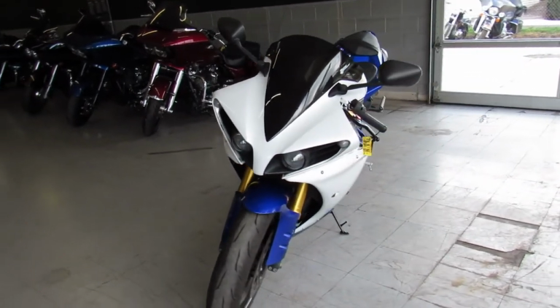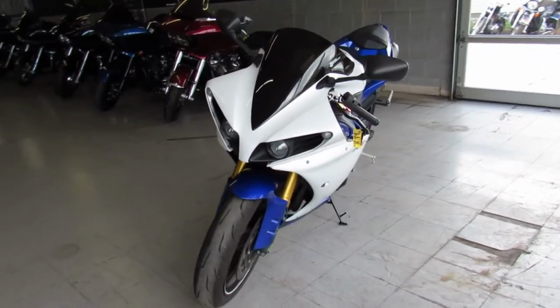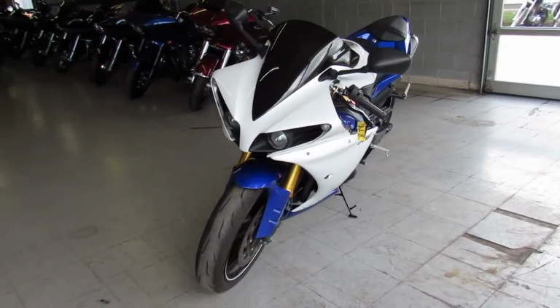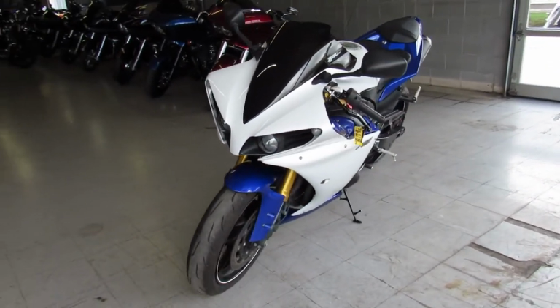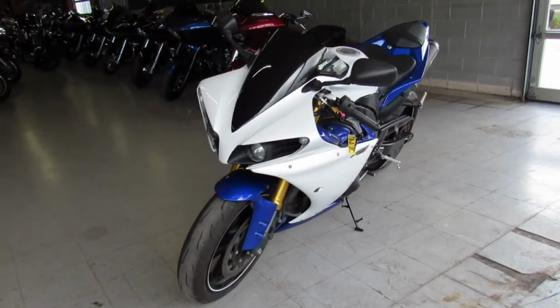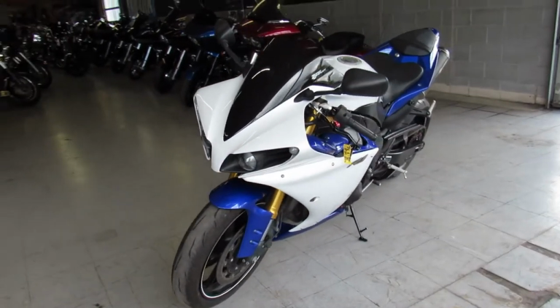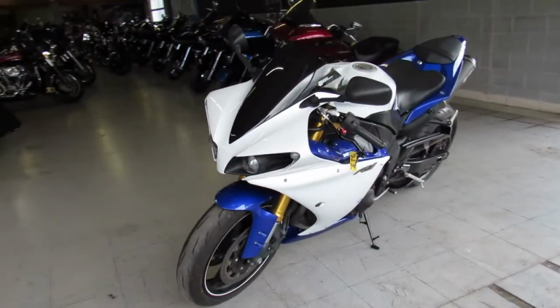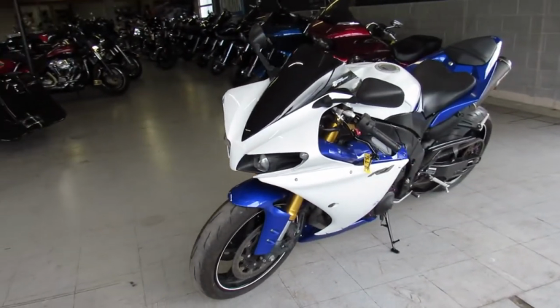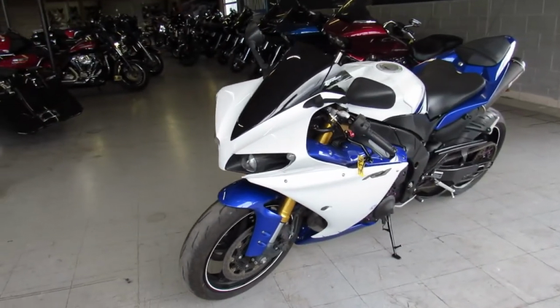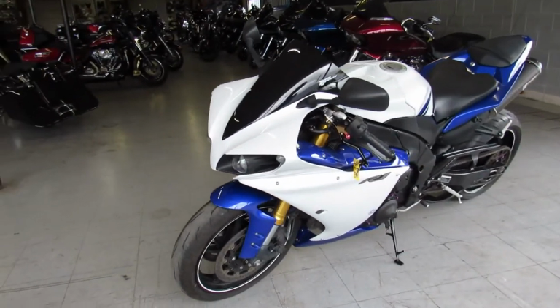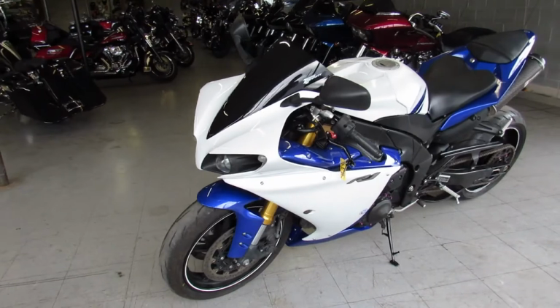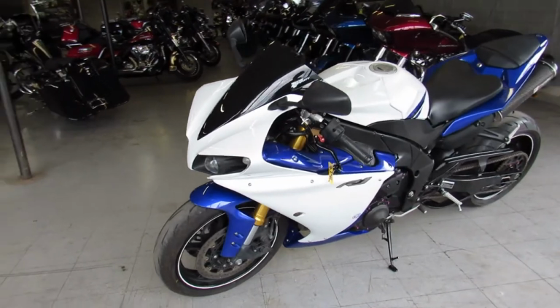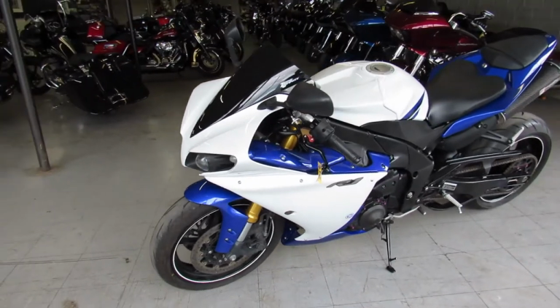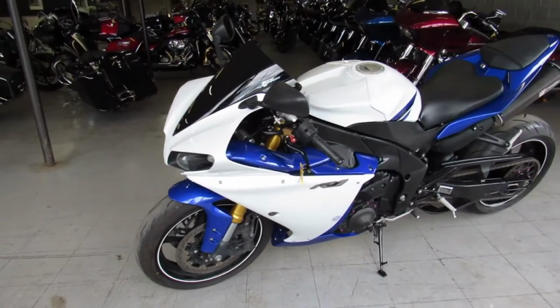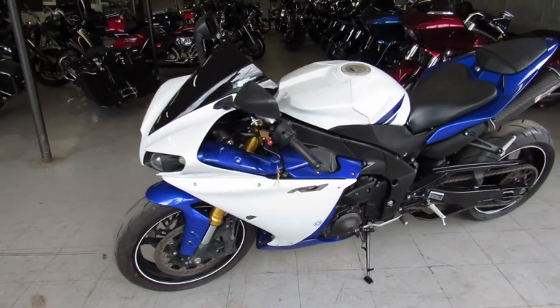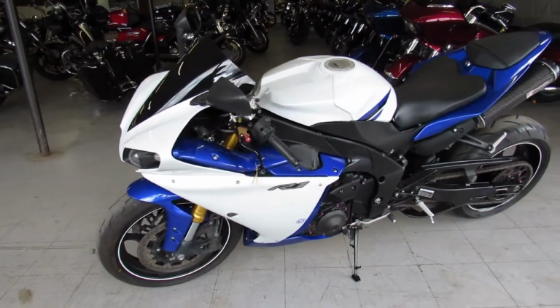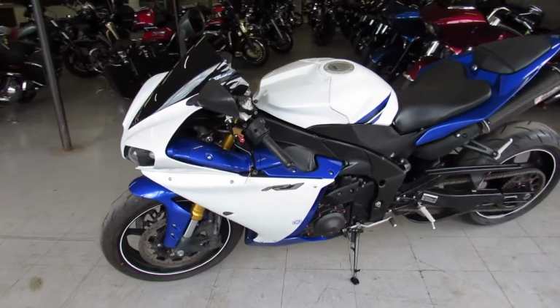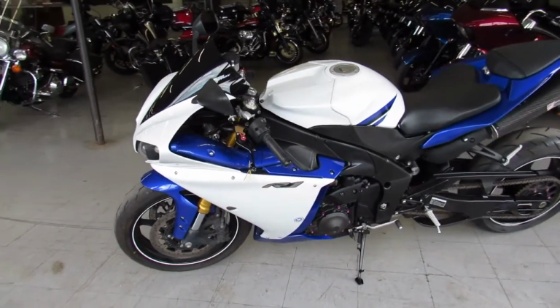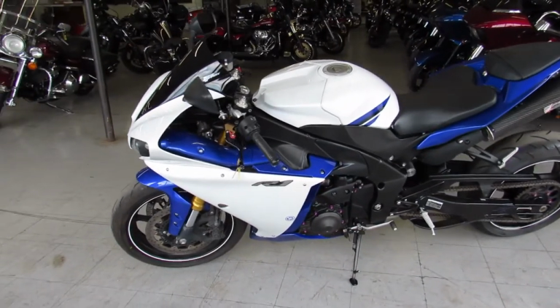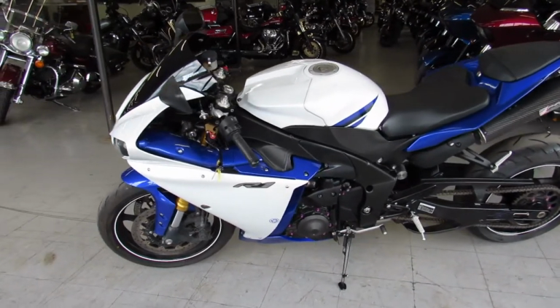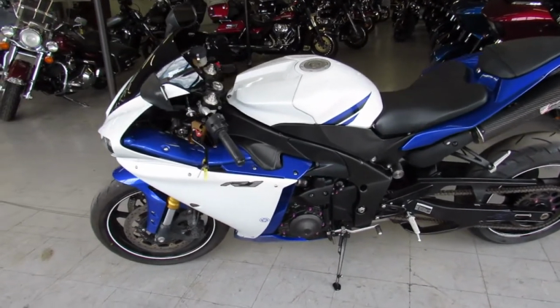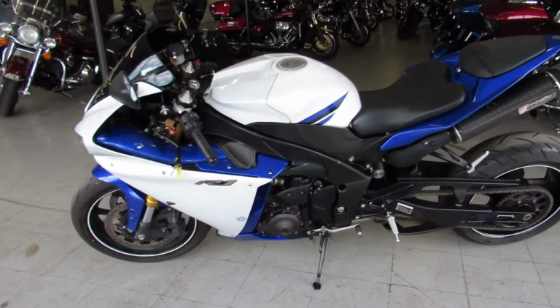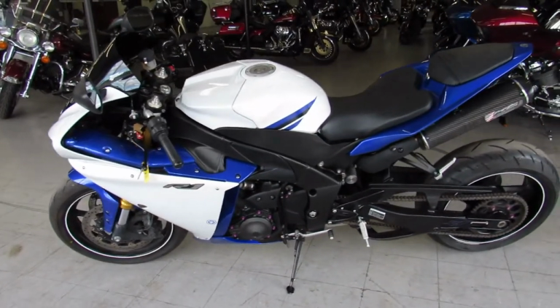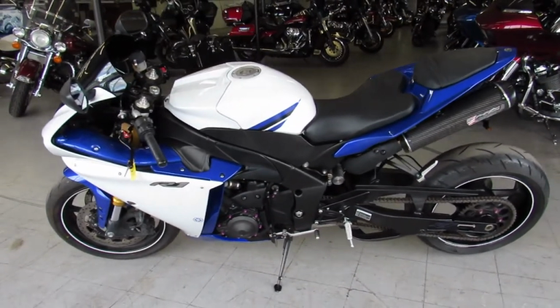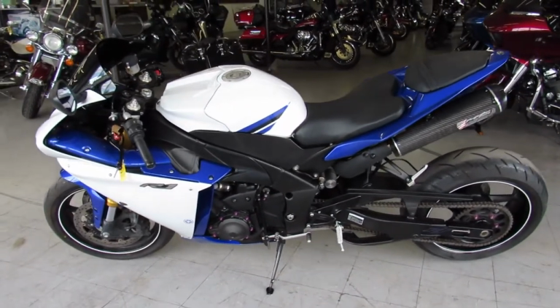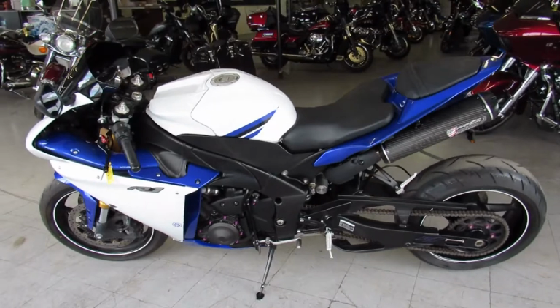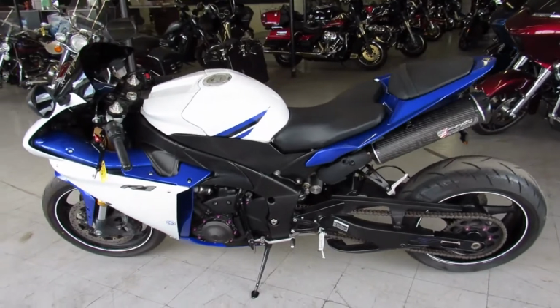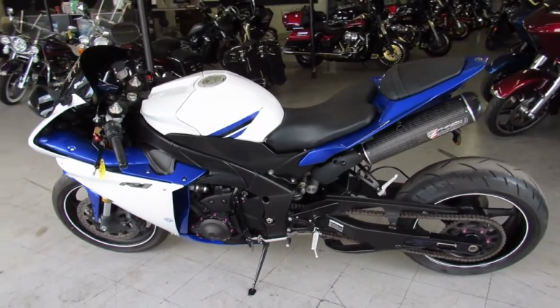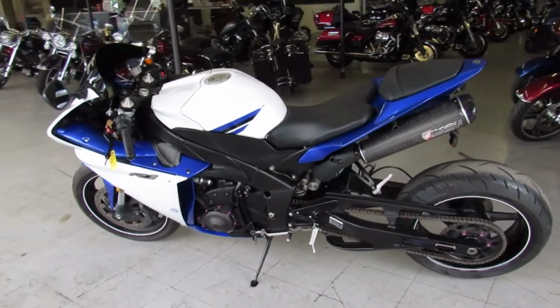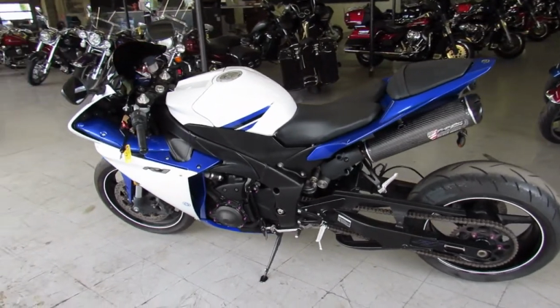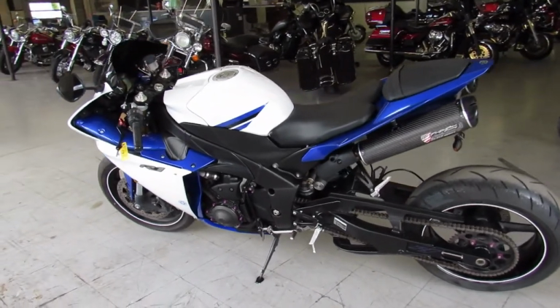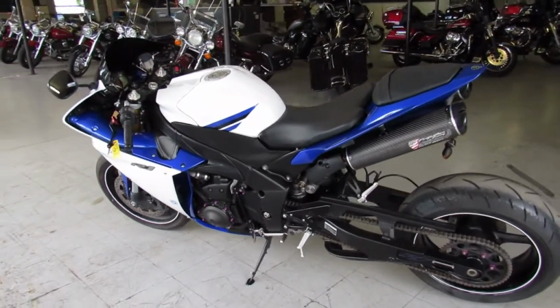It's got all the extras: CRG levers, blackout zero gravity windscreen, GP shifter, and a 2 Brothers carbon fiber exhaust, silver series. It sounds mean, guys.